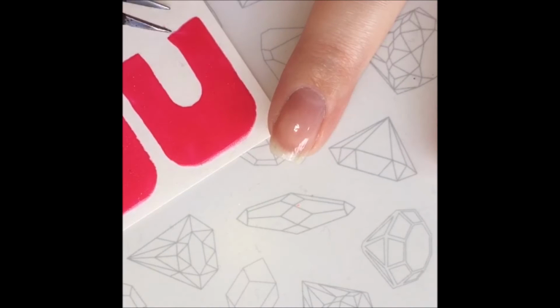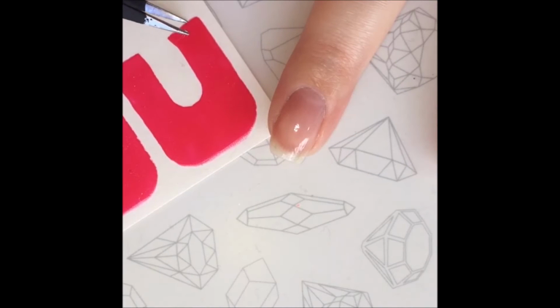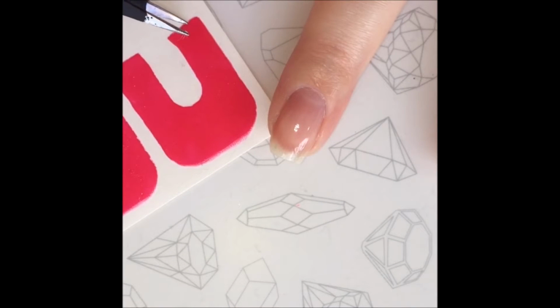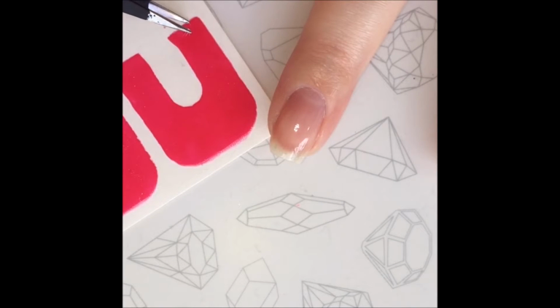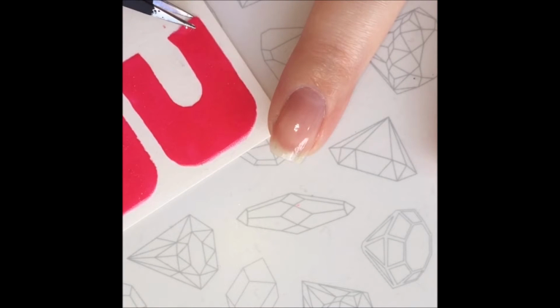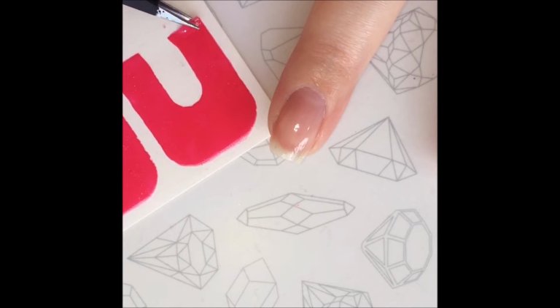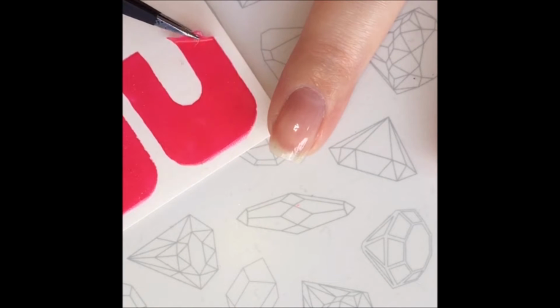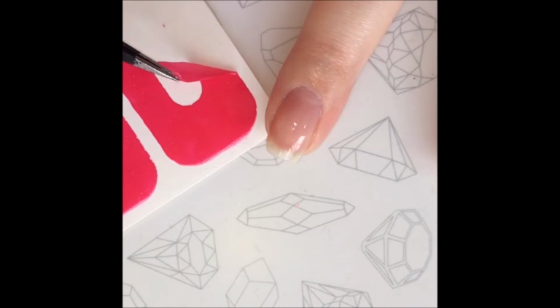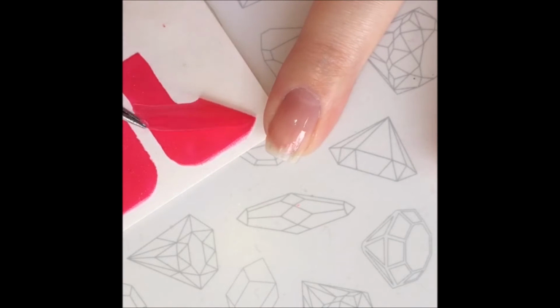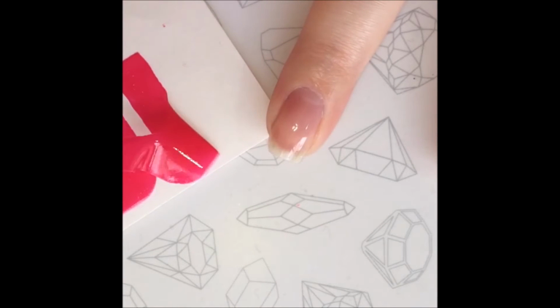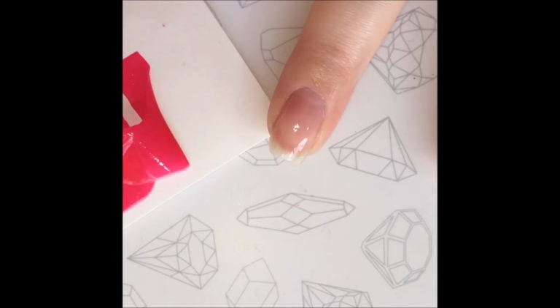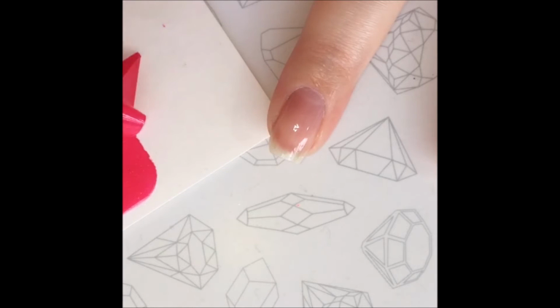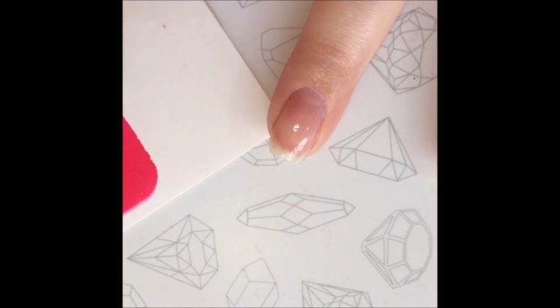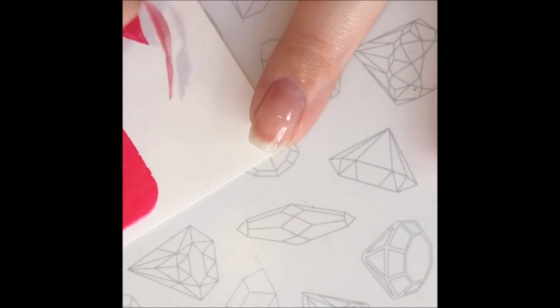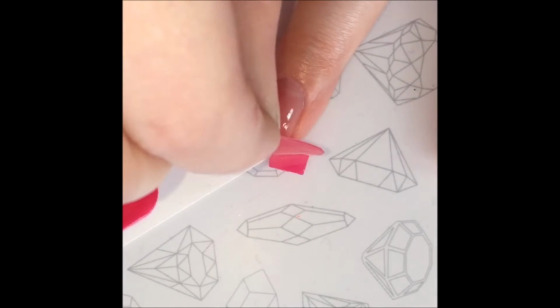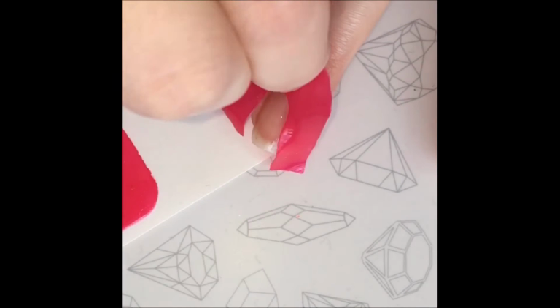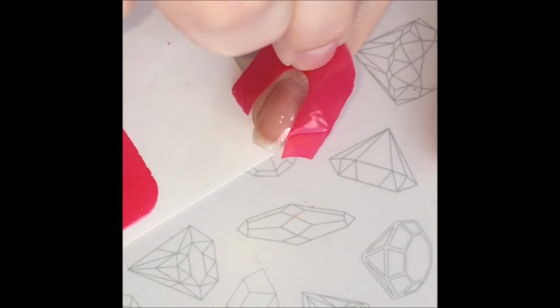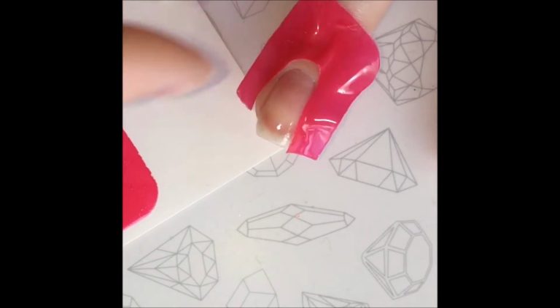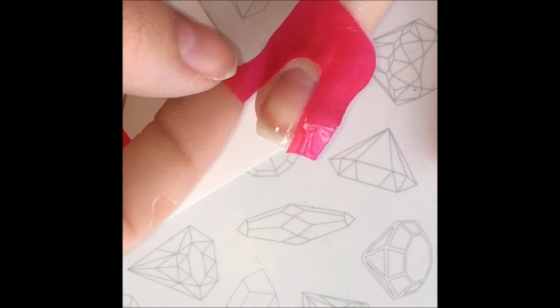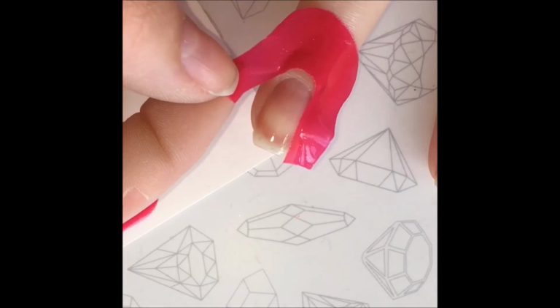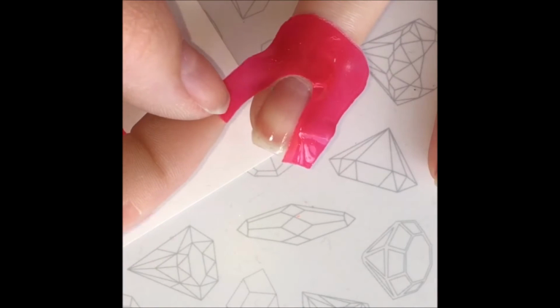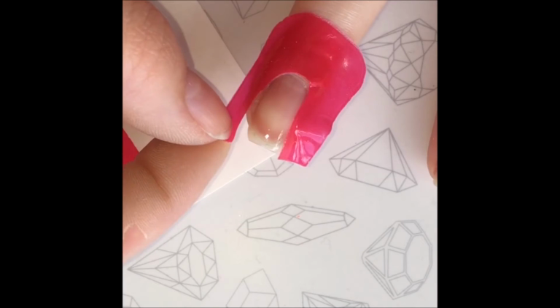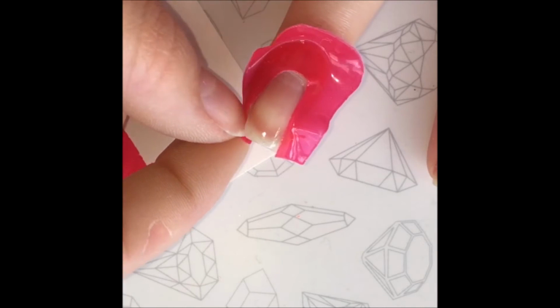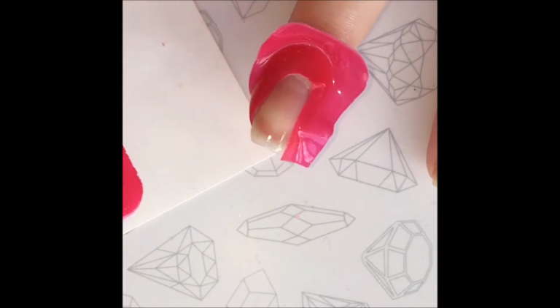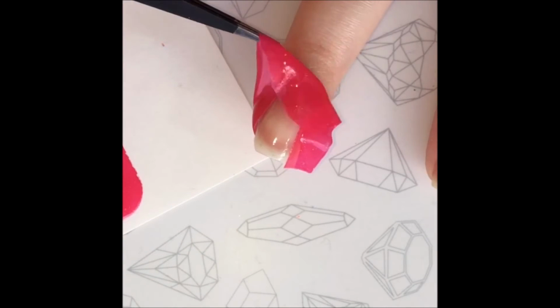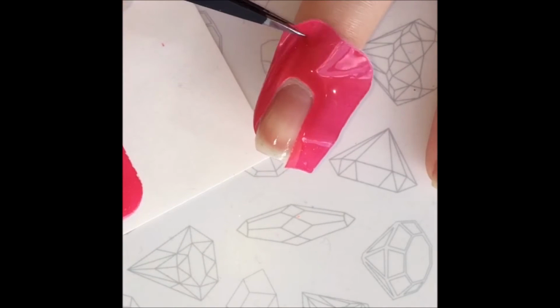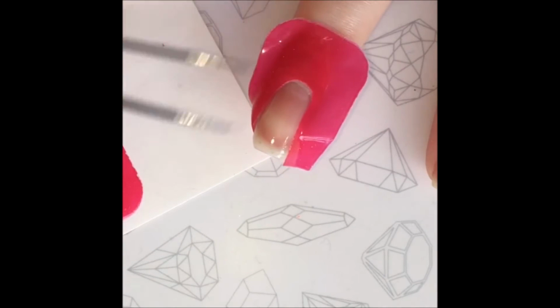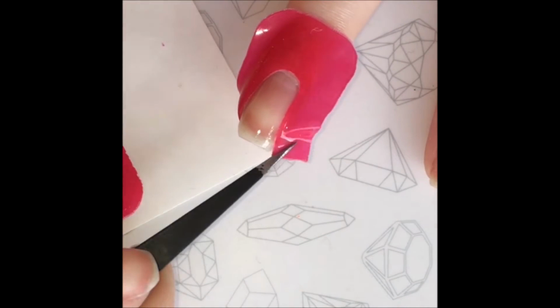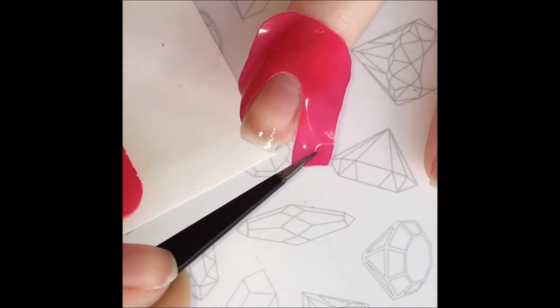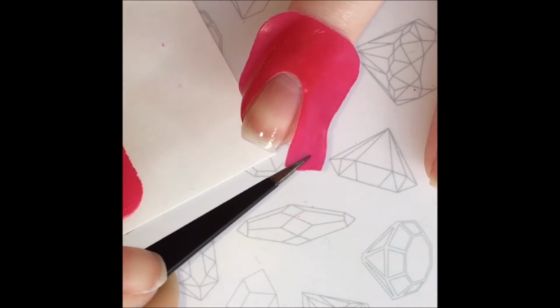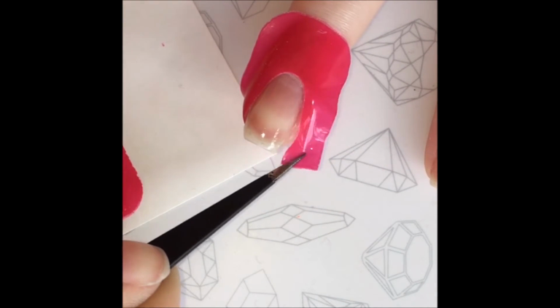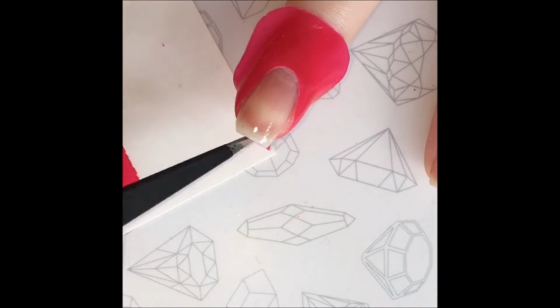Next, I apply peel off tape around my nails. You can find the item link in the description. If you don't have peel off tape, you can use either liquid latex or sticky tape around your fingers.